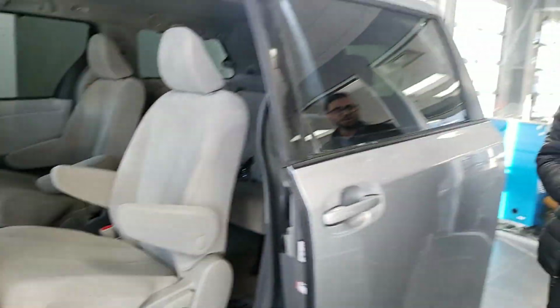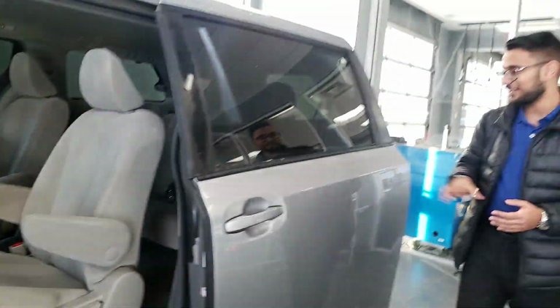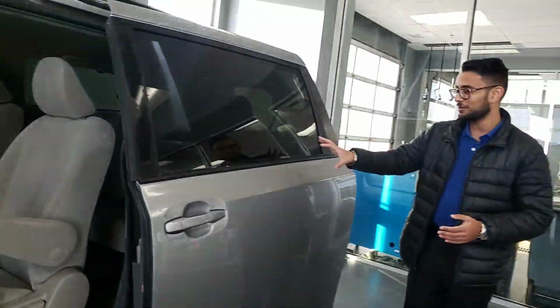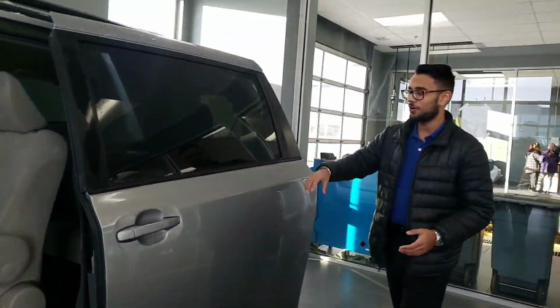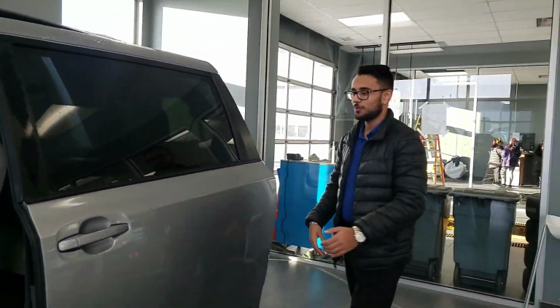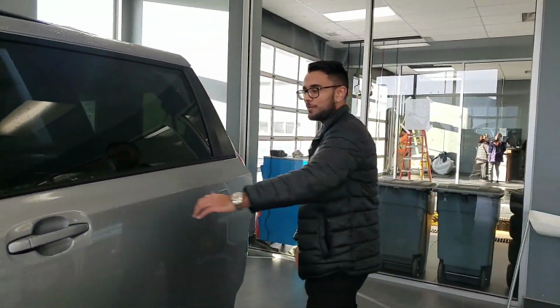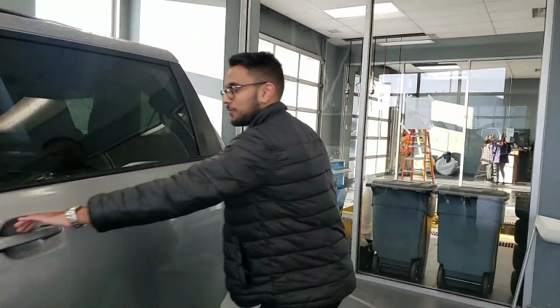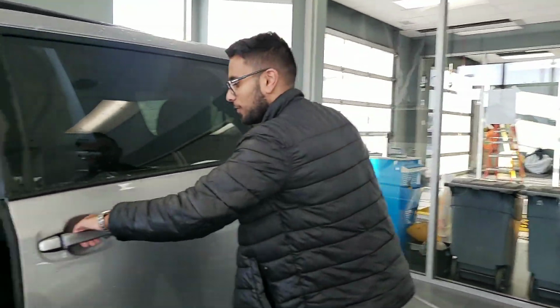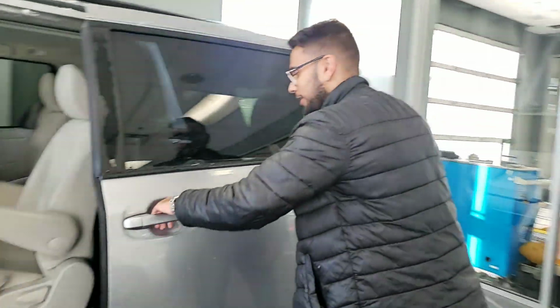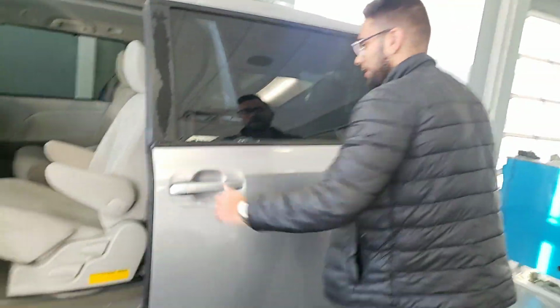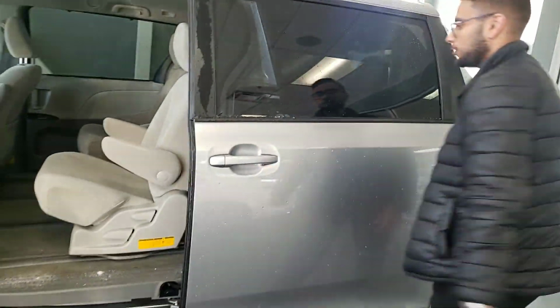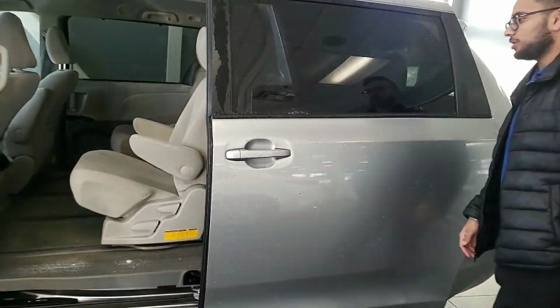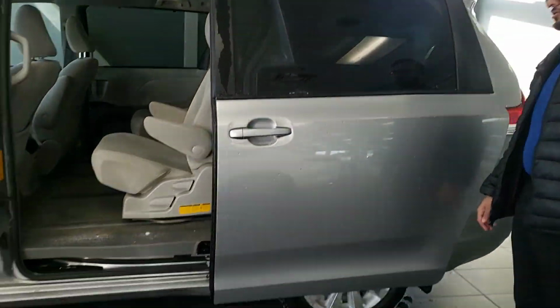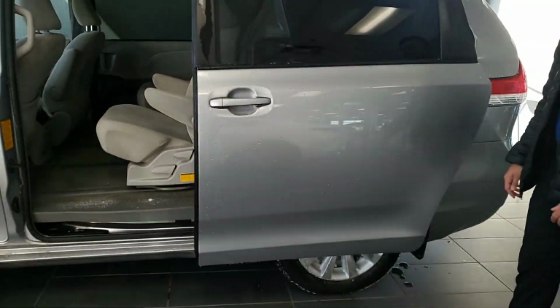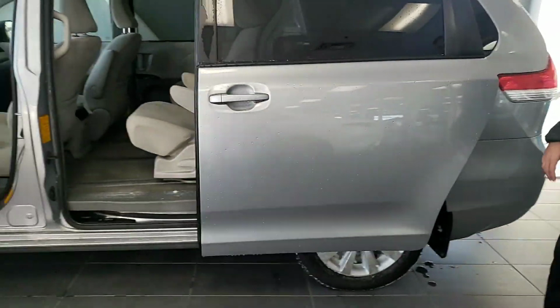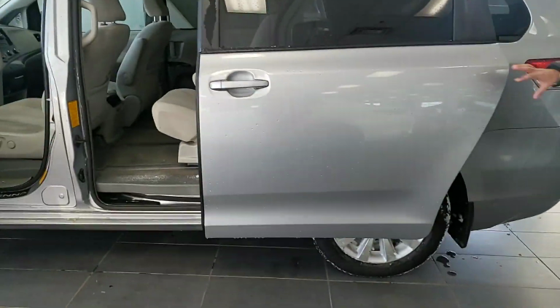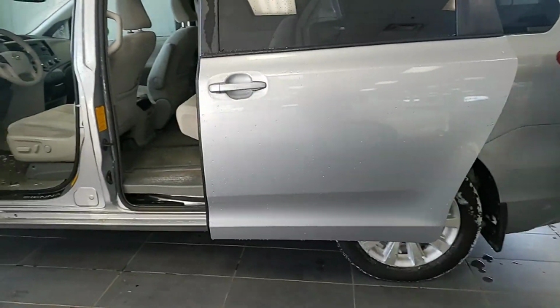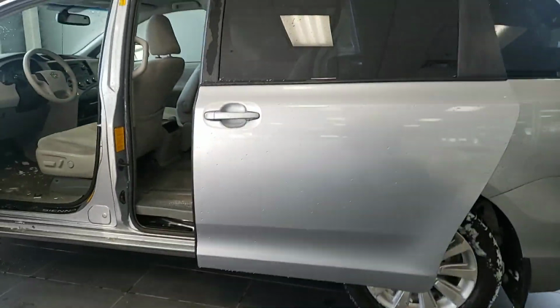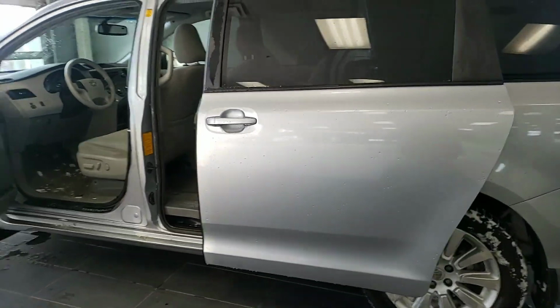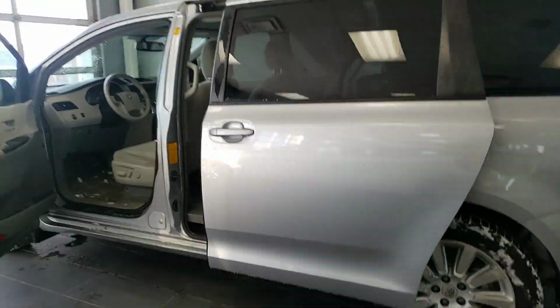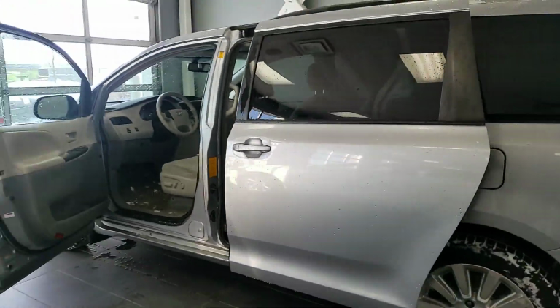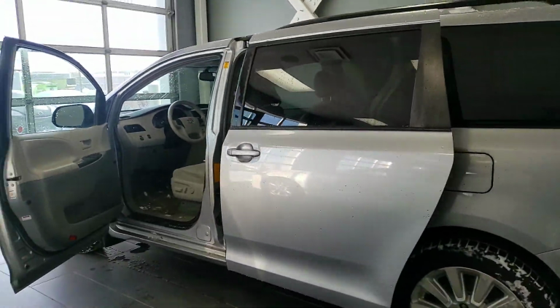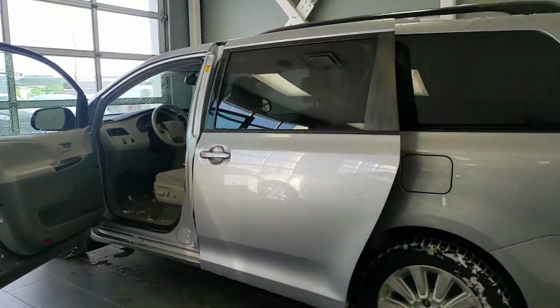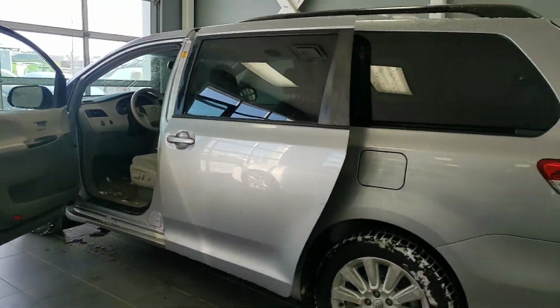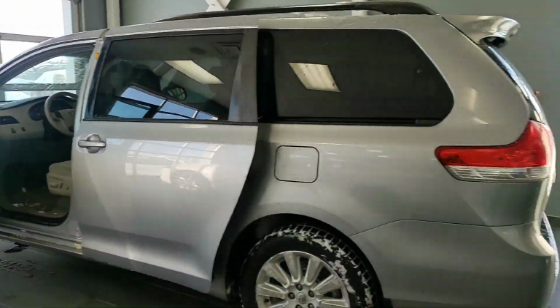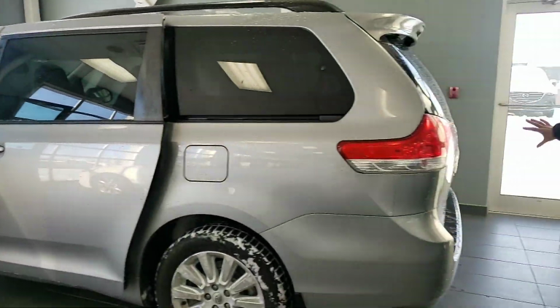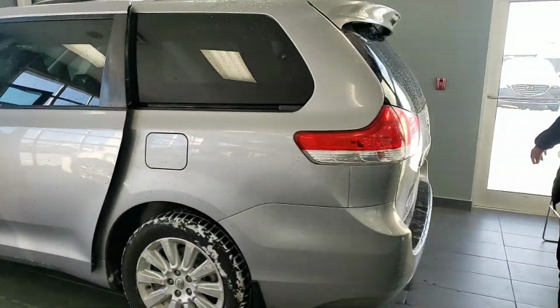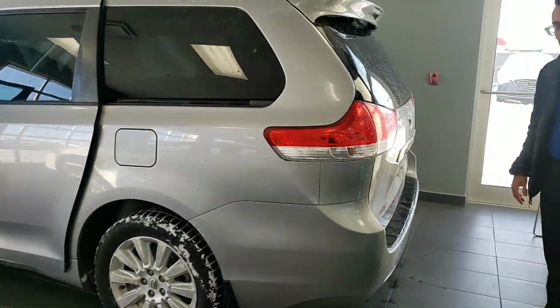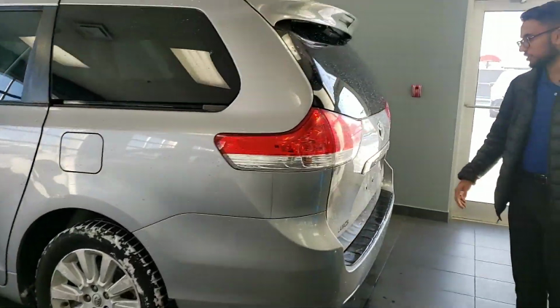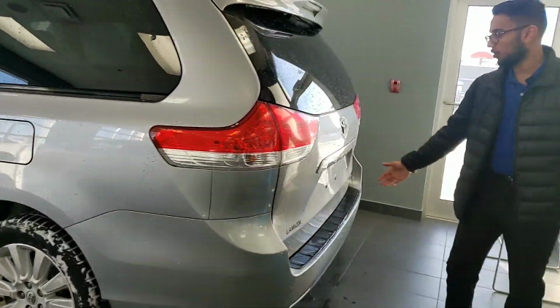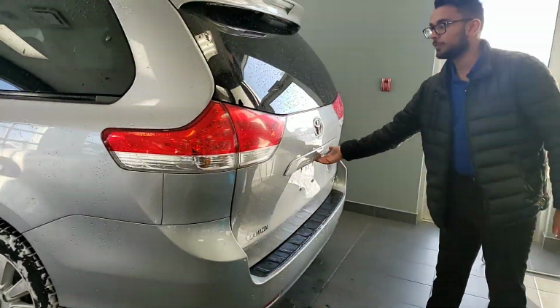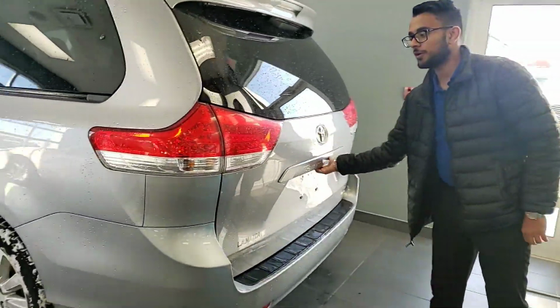Let's go all the way around. We'll go ahead and close this — it'll shut itself just like that. Taking a look, it's in very good condition all the way around.